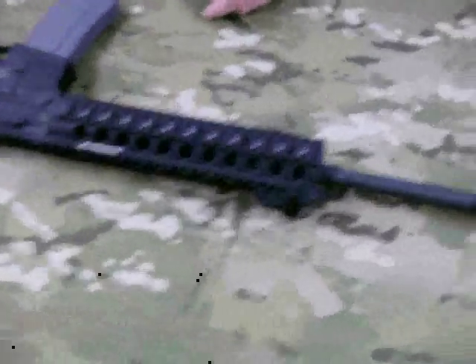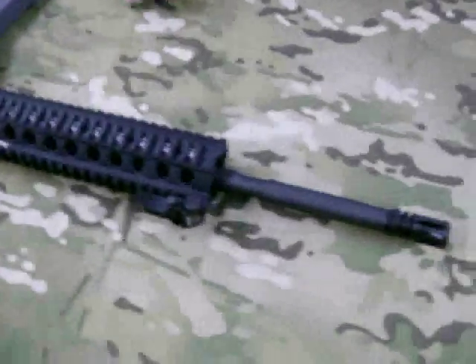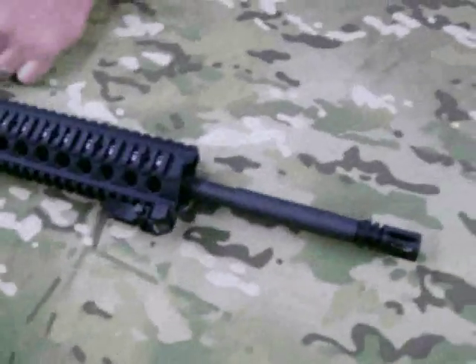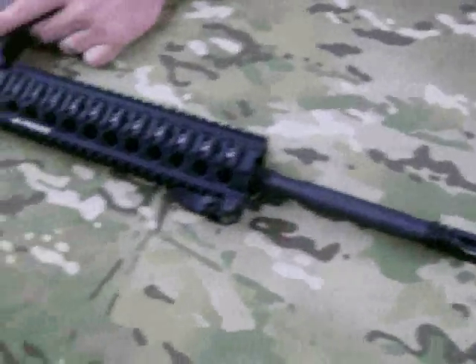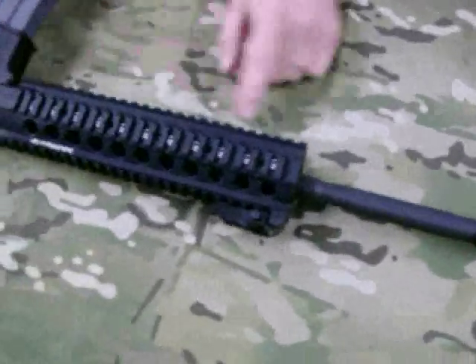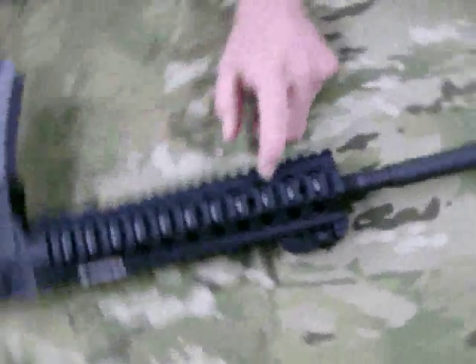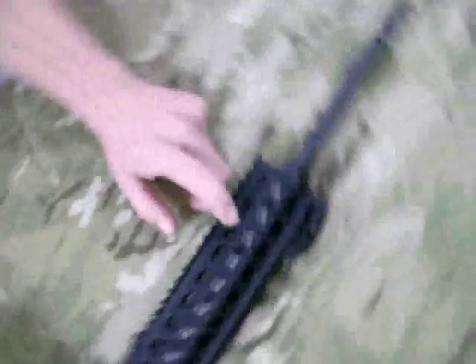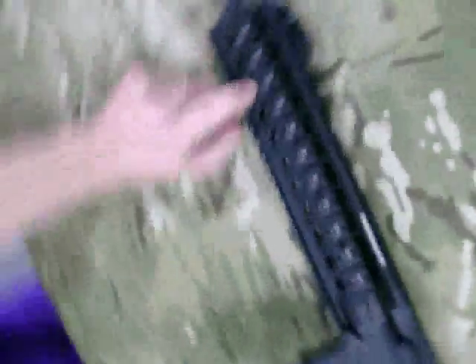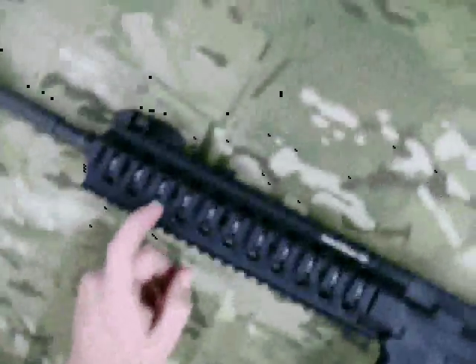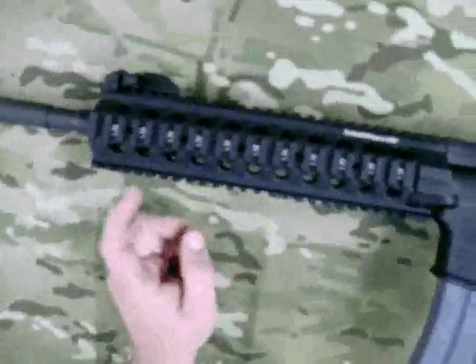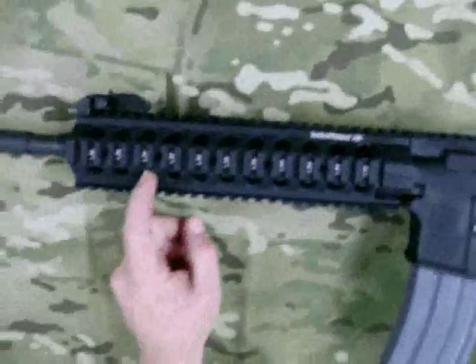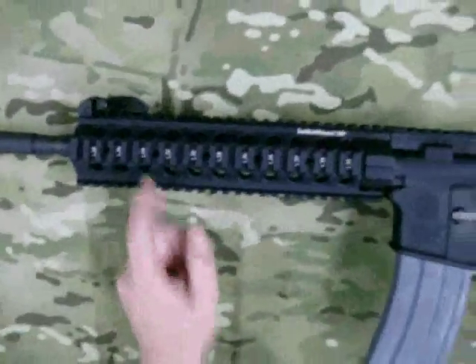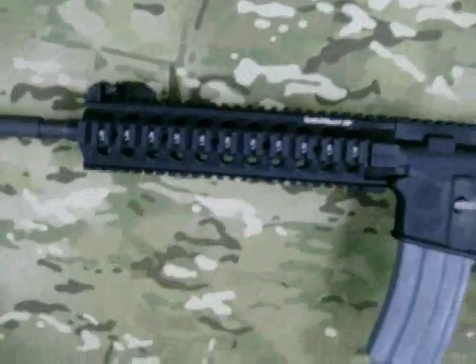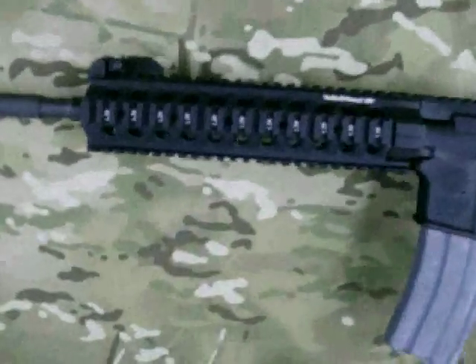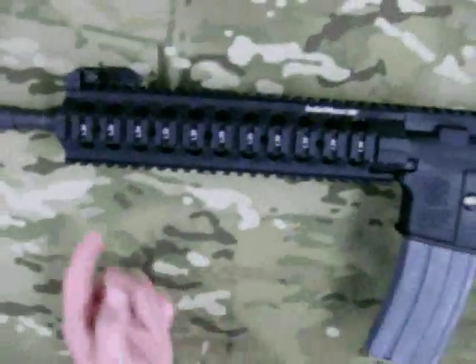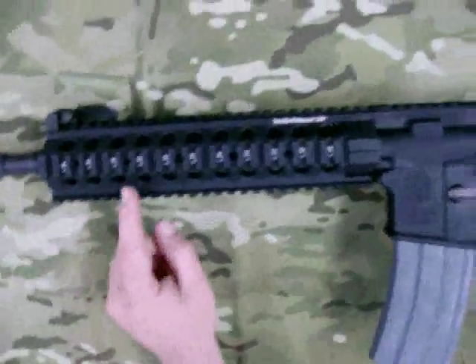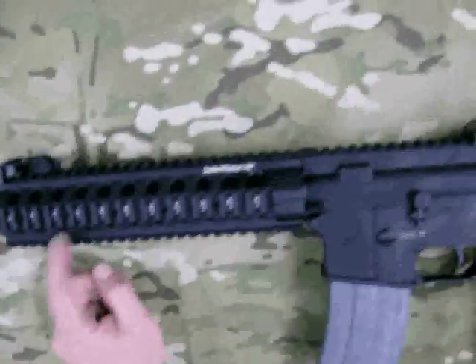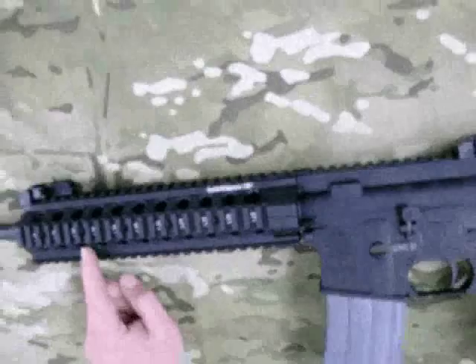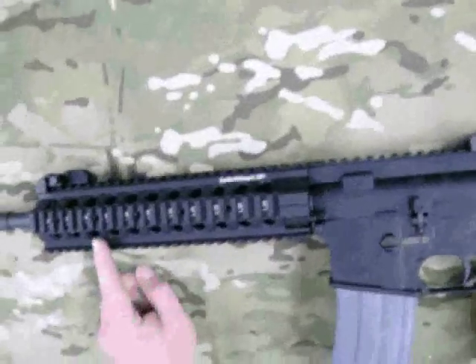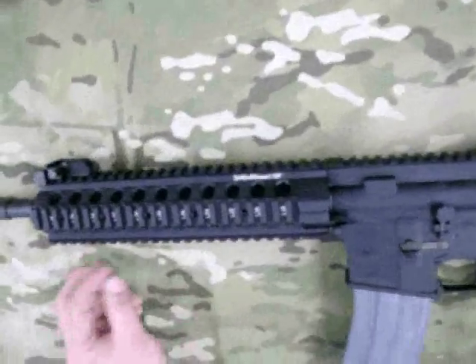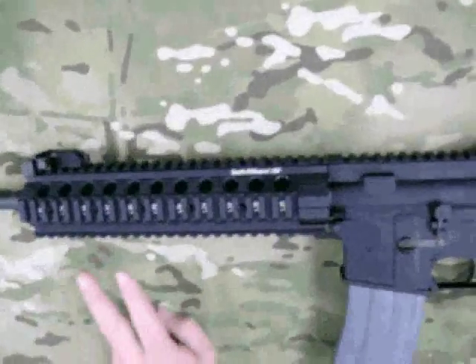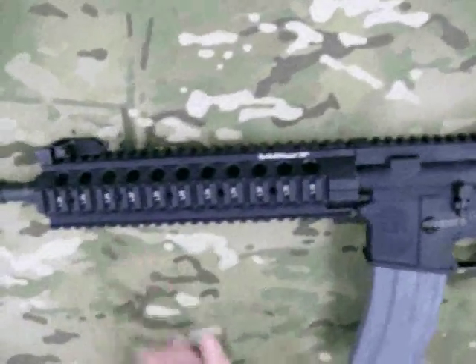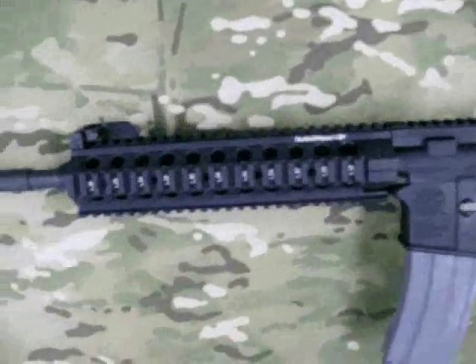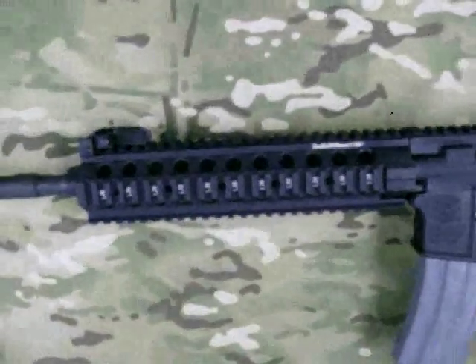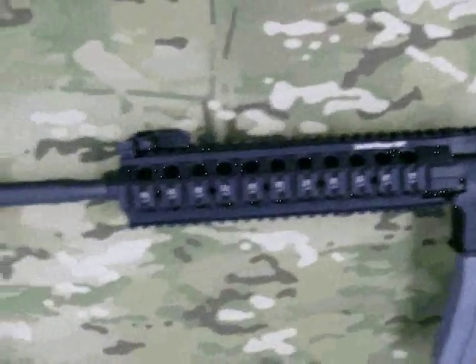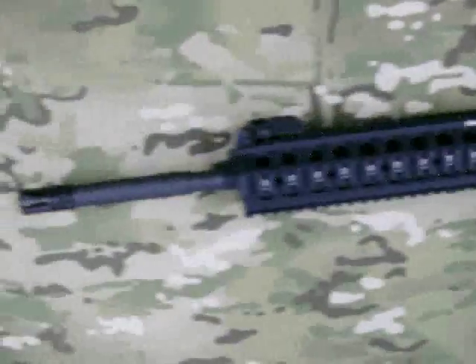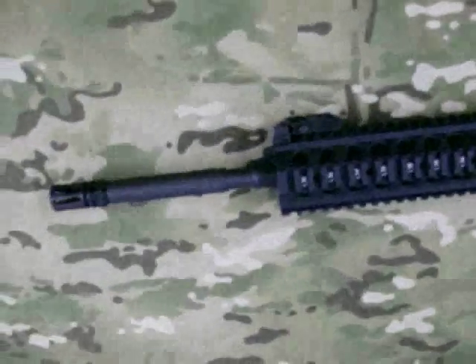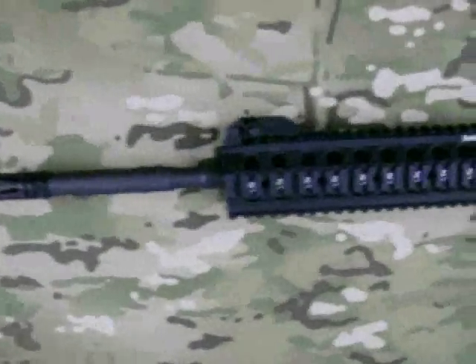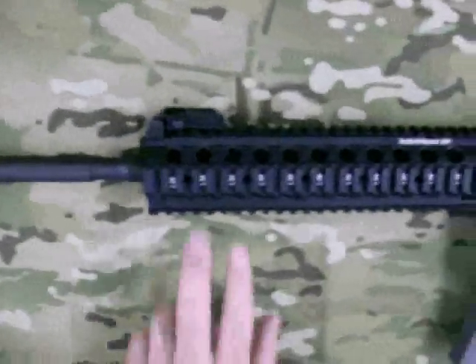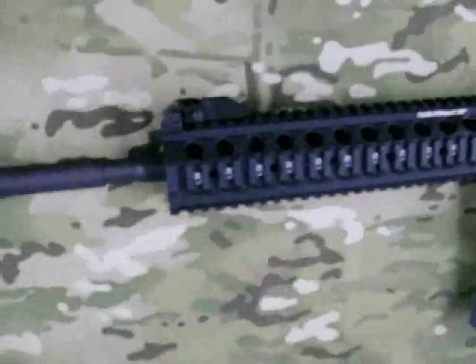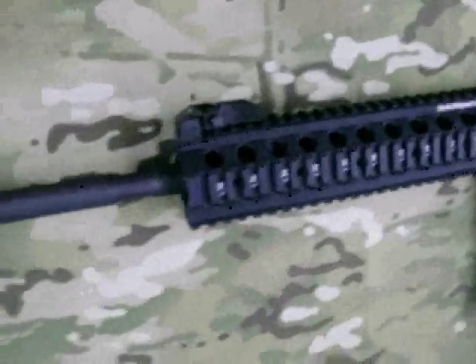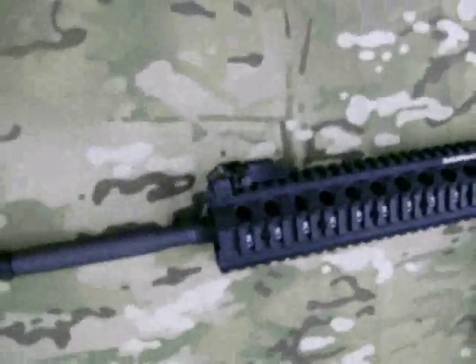One of the neat features of the M&P's is that they actually have a pinned gas block underneath the forearm. Most other companies will just use set screws, and those are going to come out on you when you least expect it and turn your gun into a single shot.